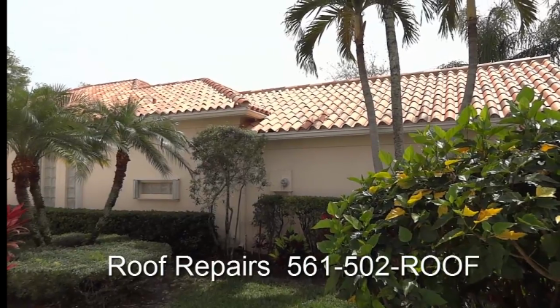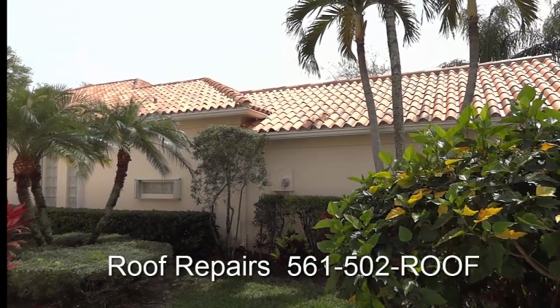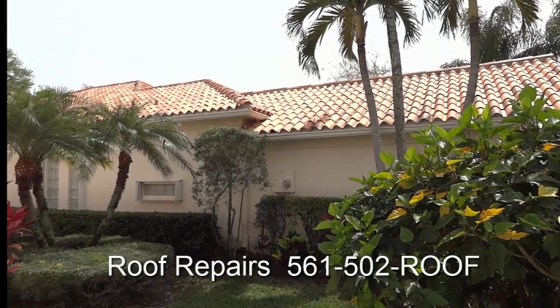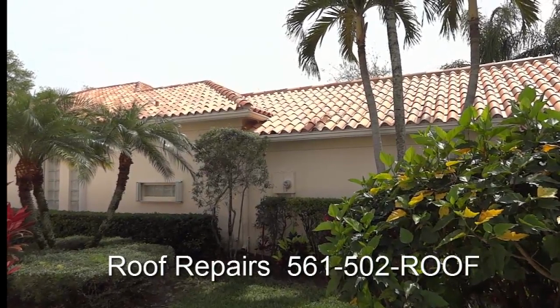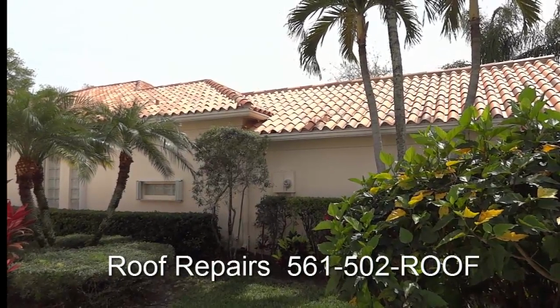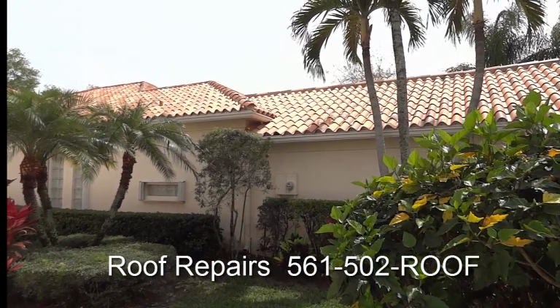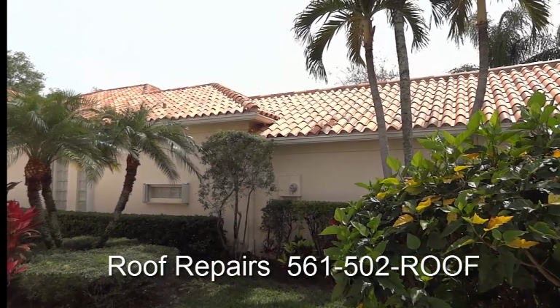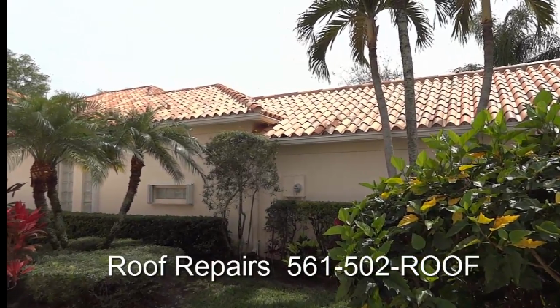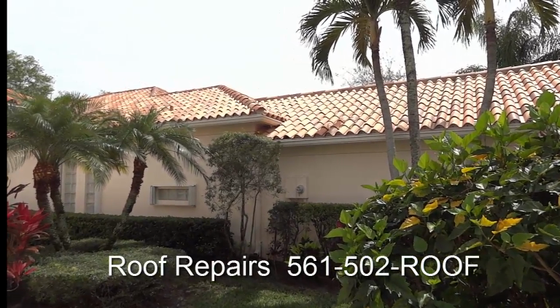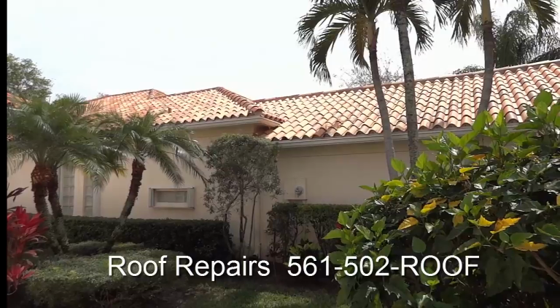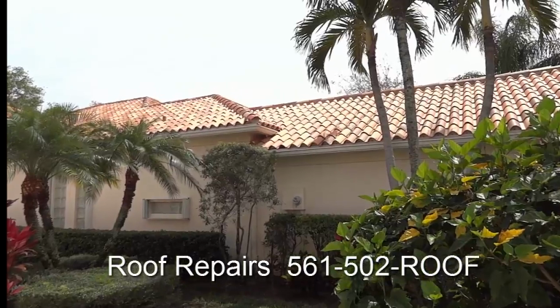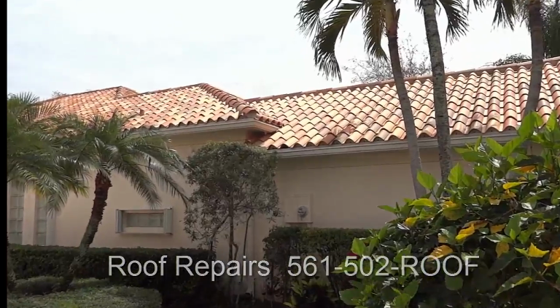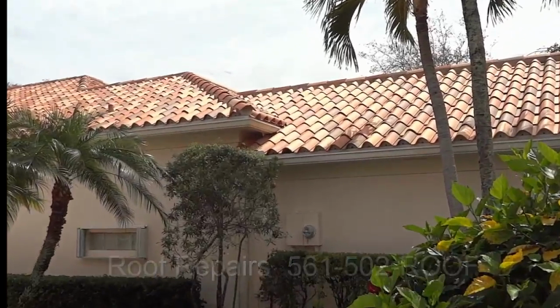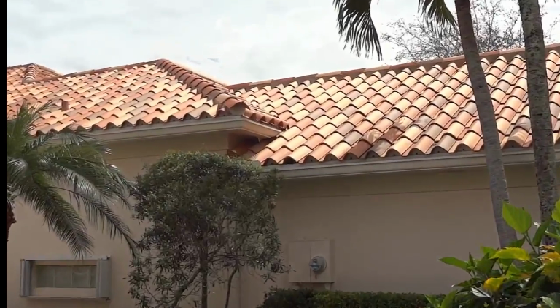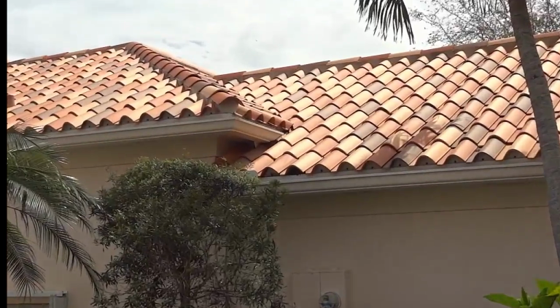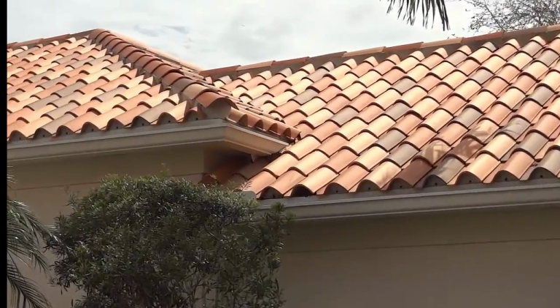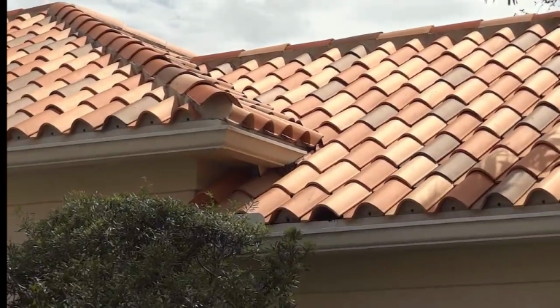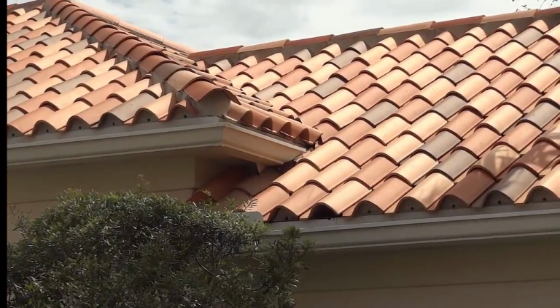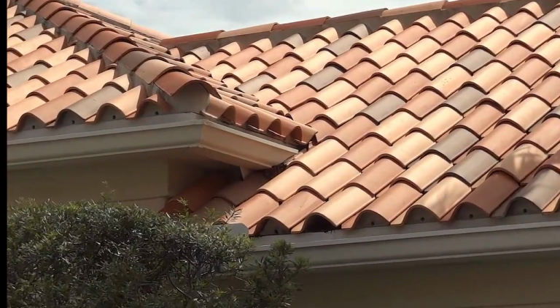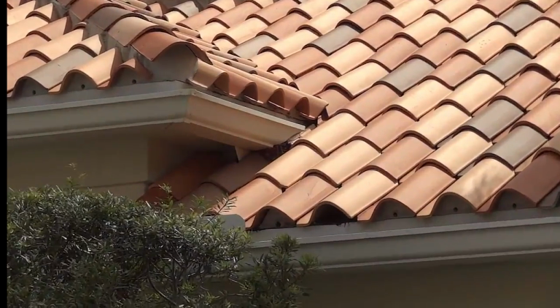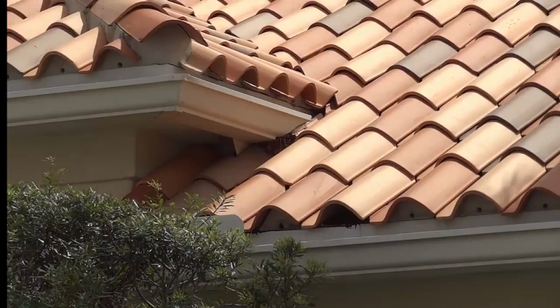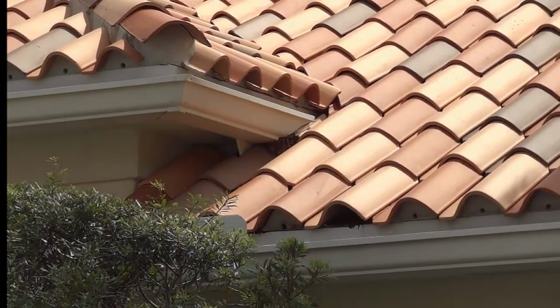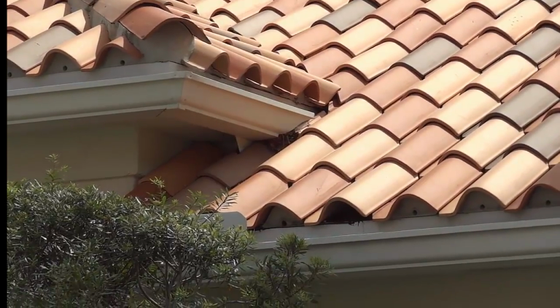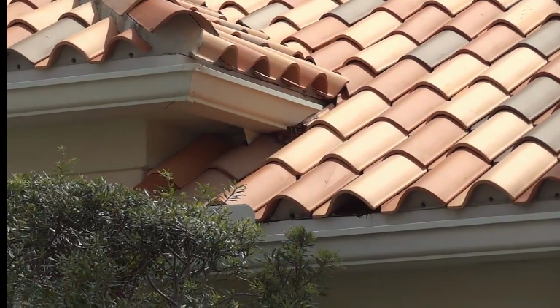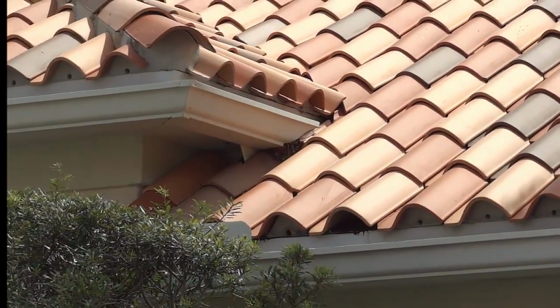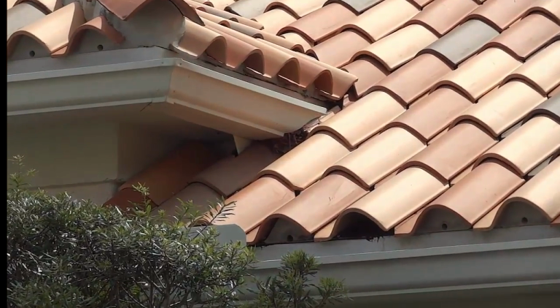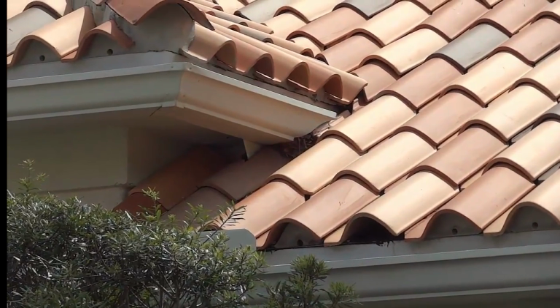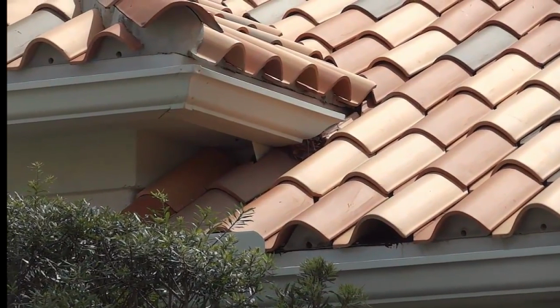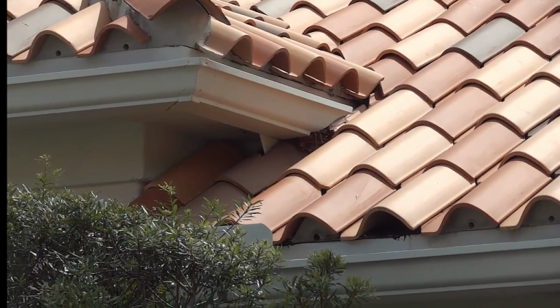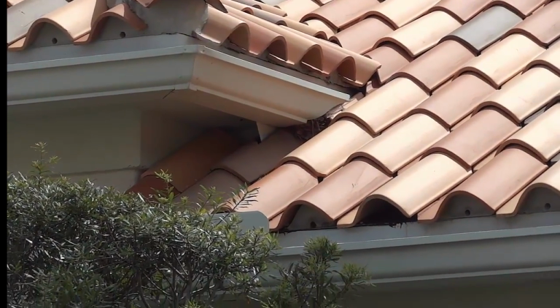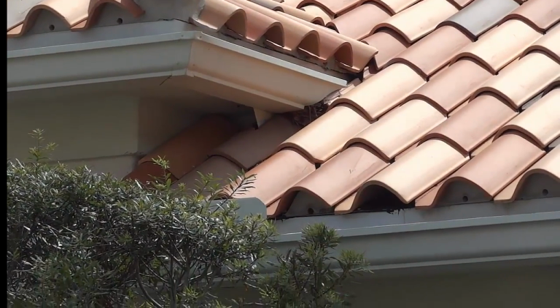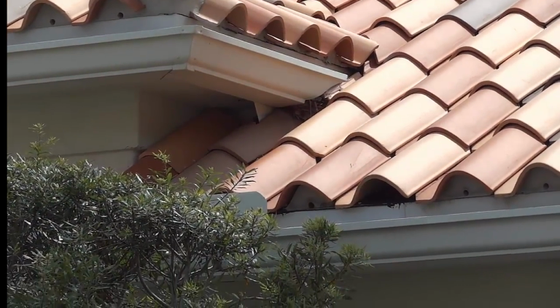Hi, it's Chris from Southern Exteria. Today we have a tricky little roof leak up in this little location right here. Let's take a look at it.